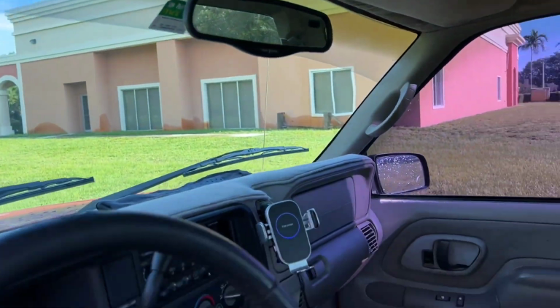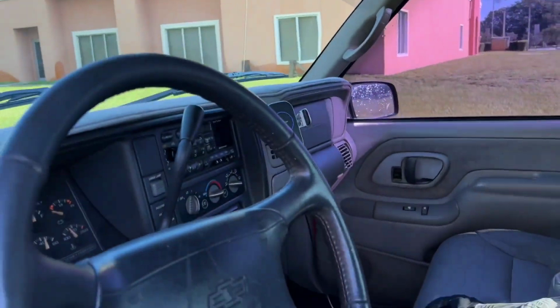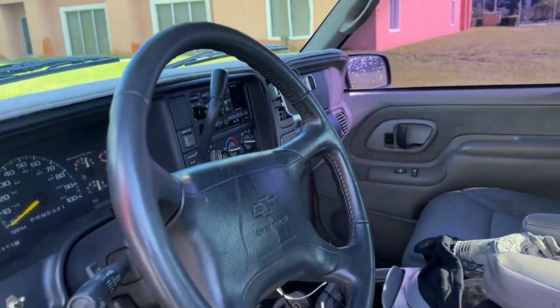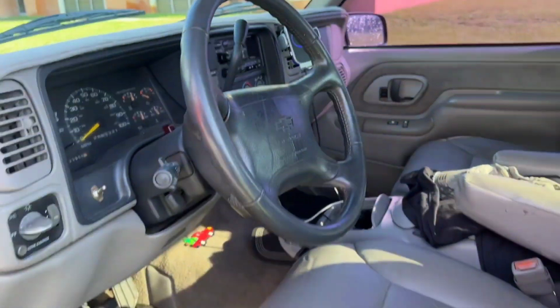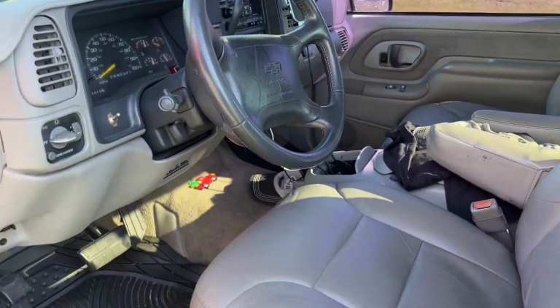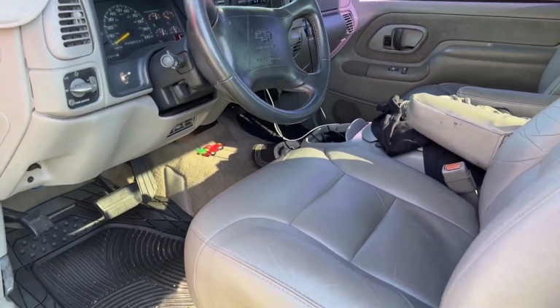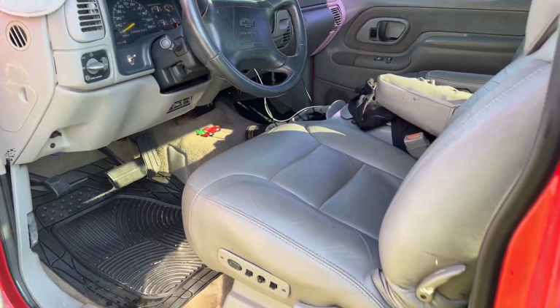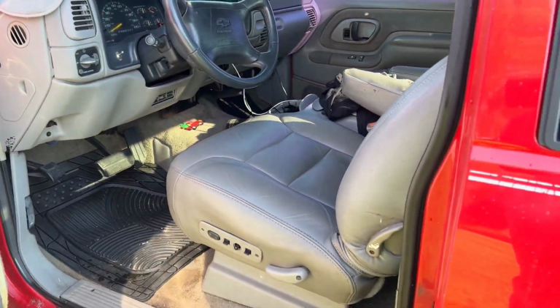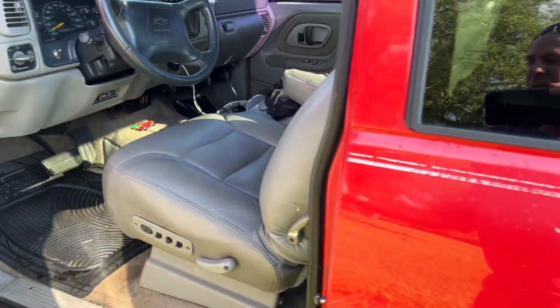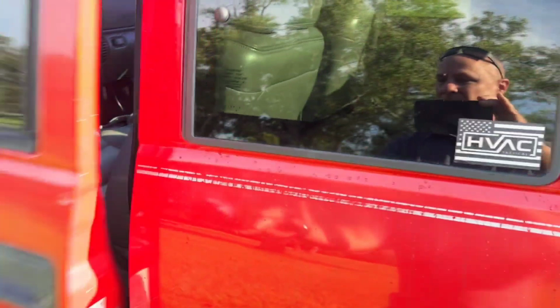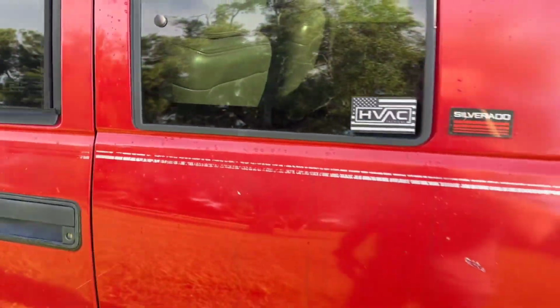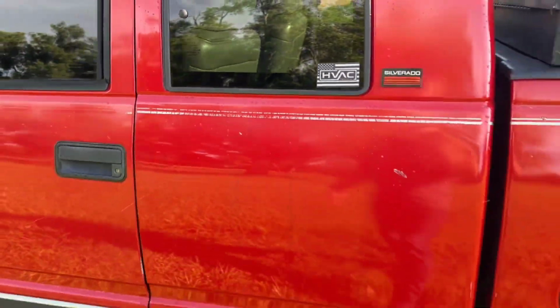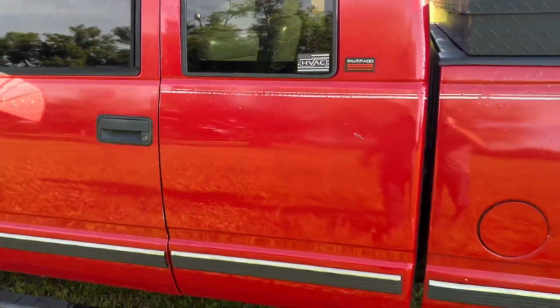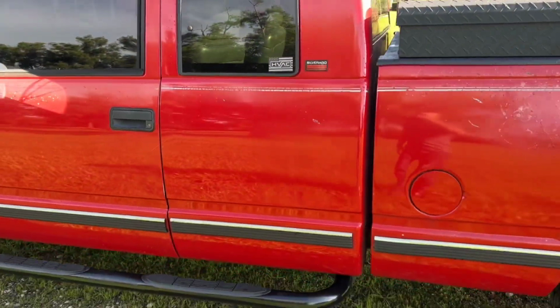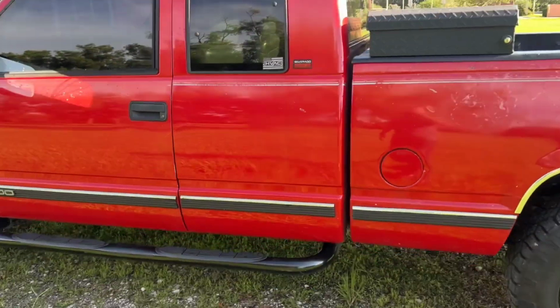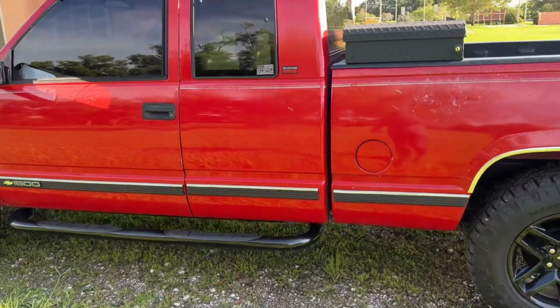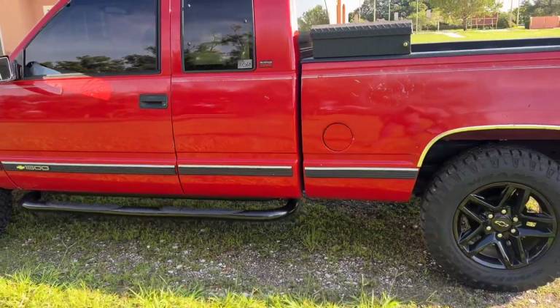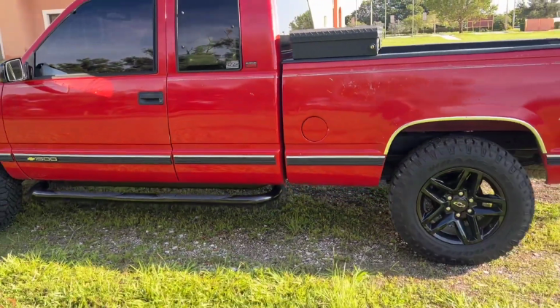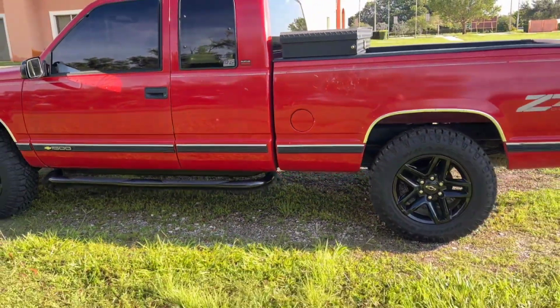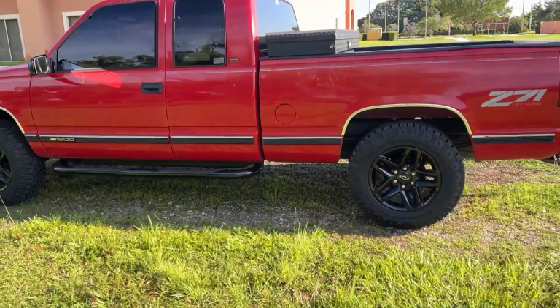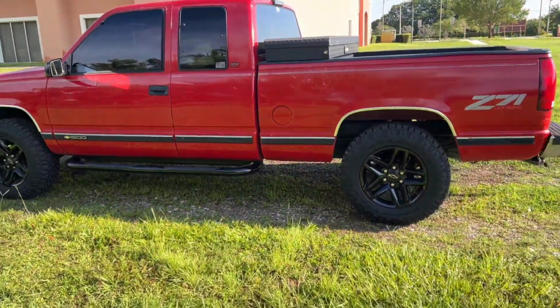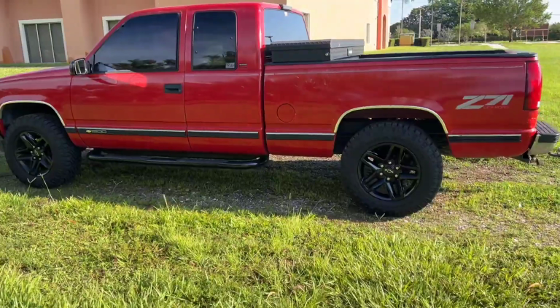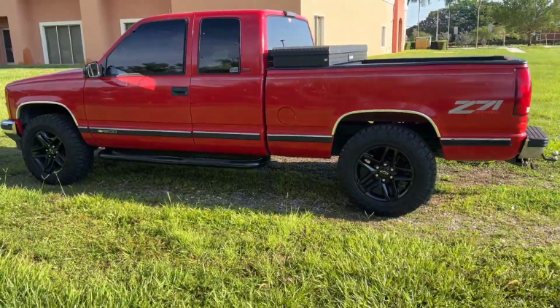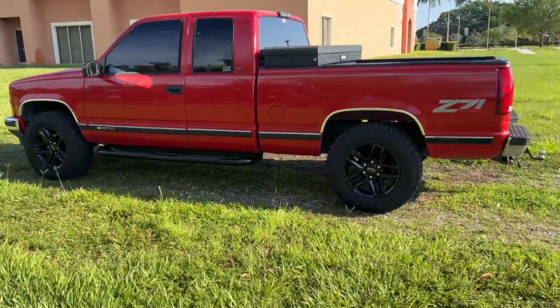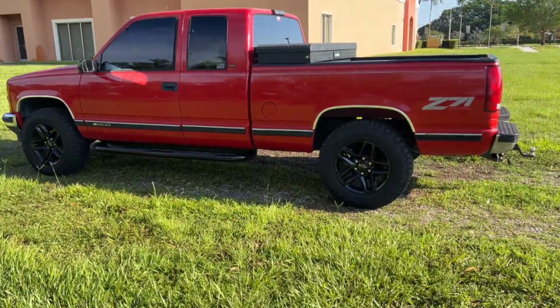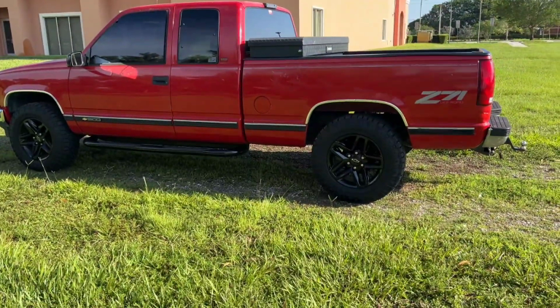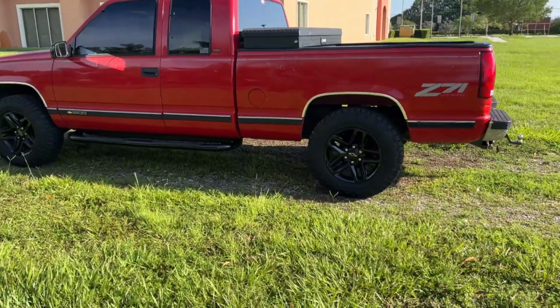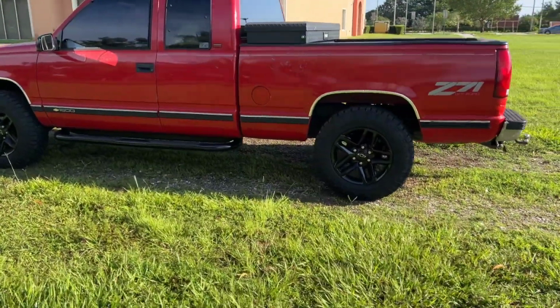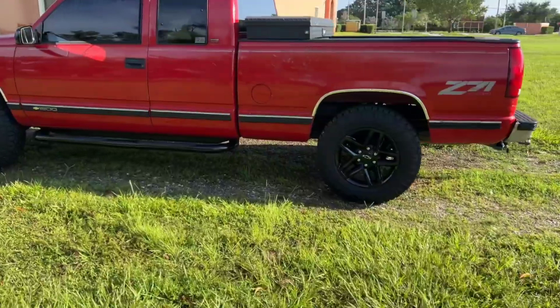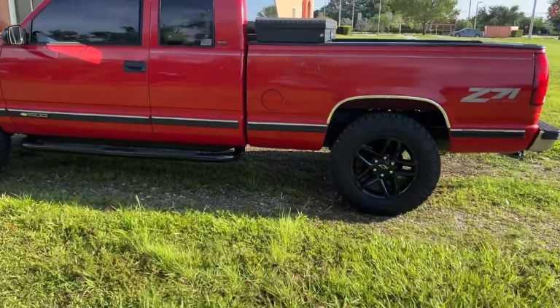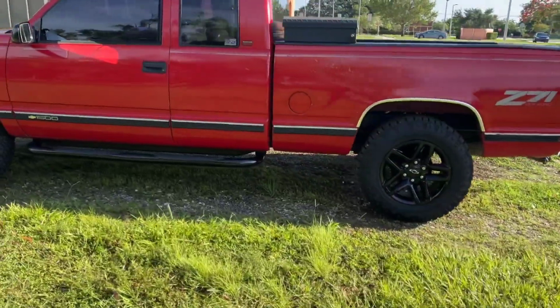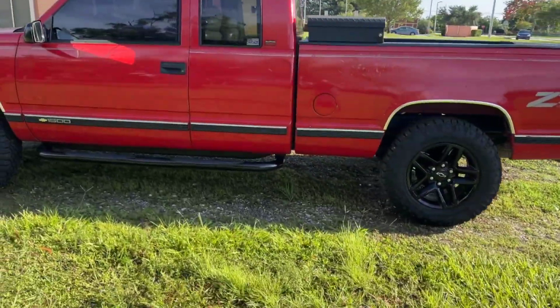But overall, love this truck. Just doing this video for you guys to give you a little more content for your channel in this time that you need help. Hope you like it.